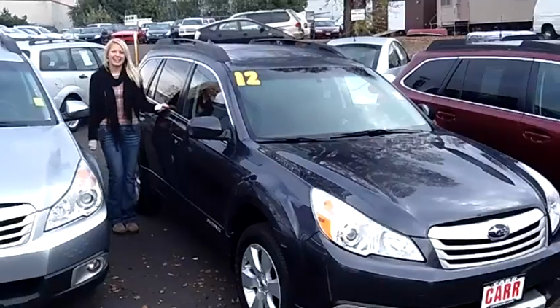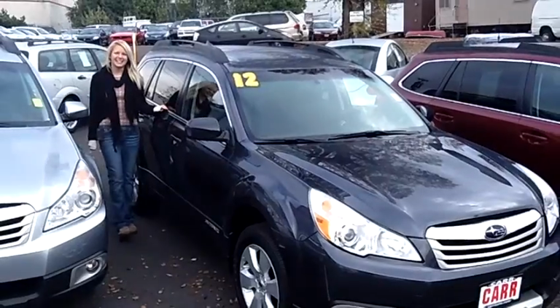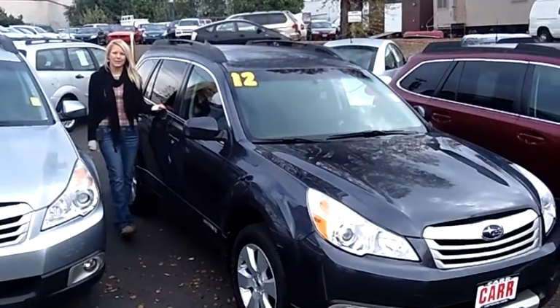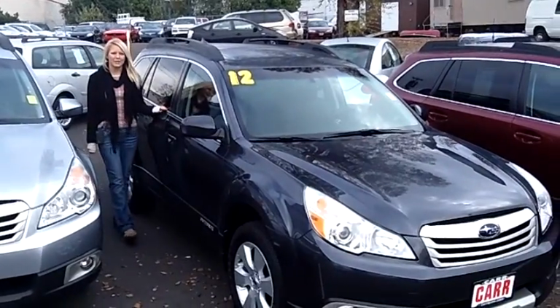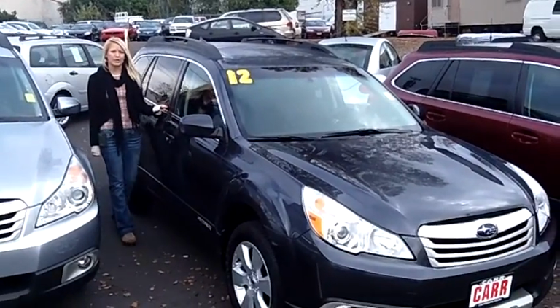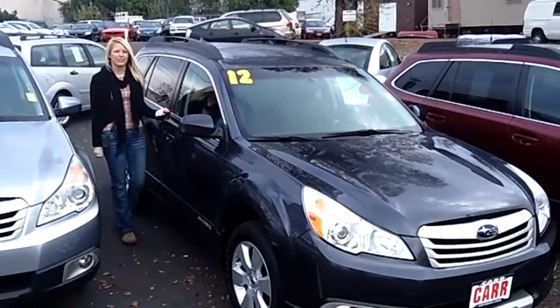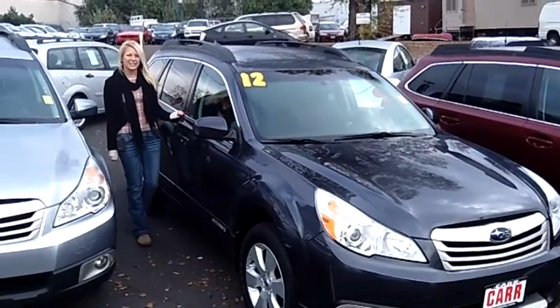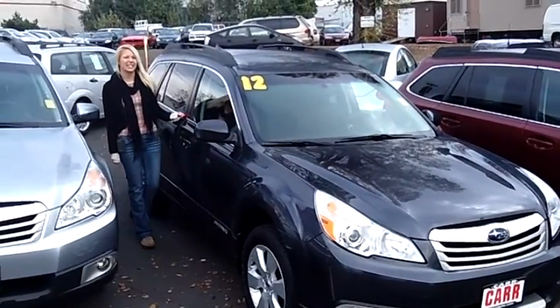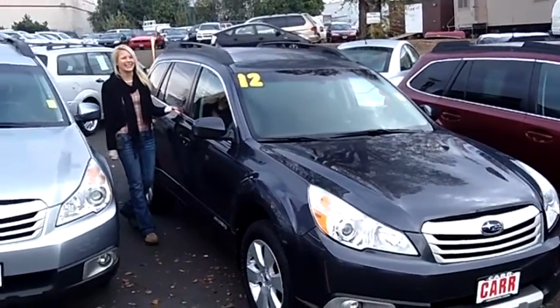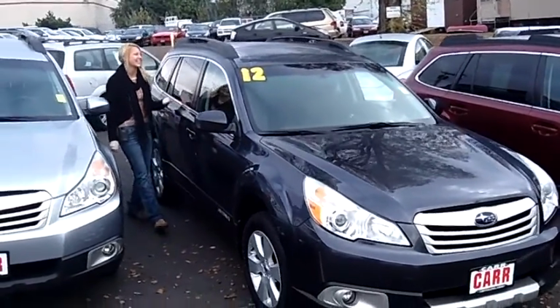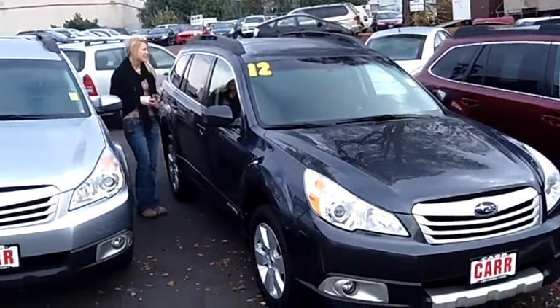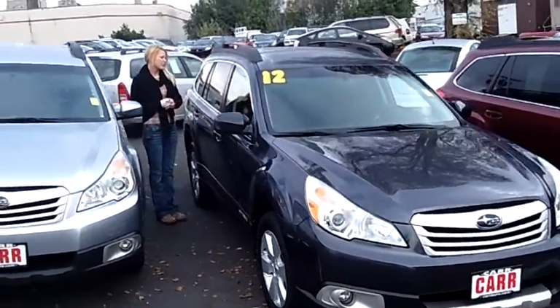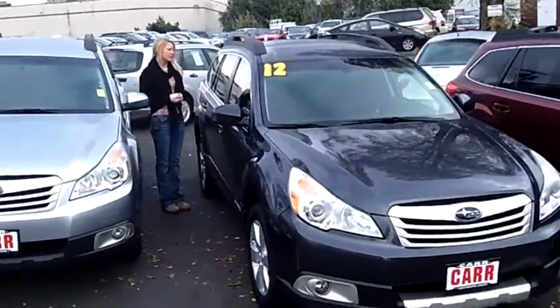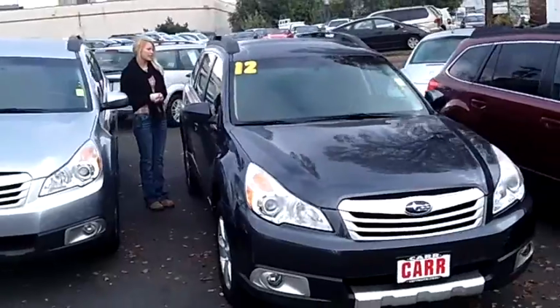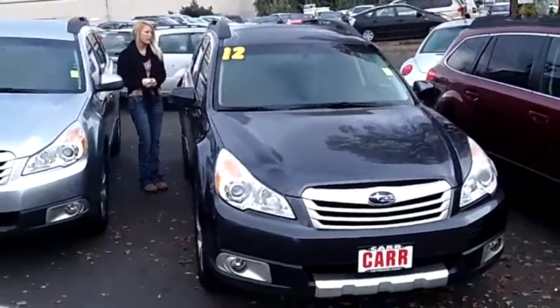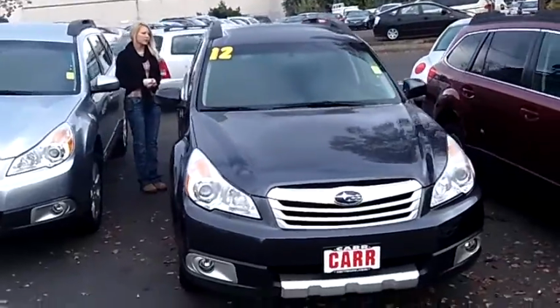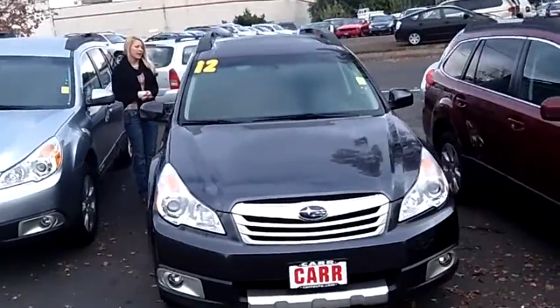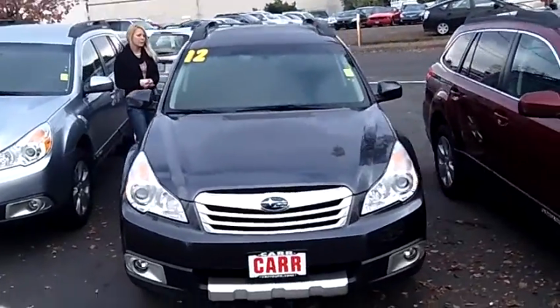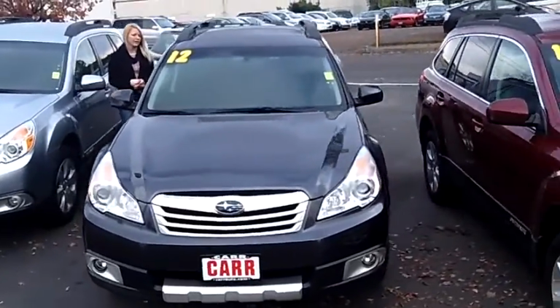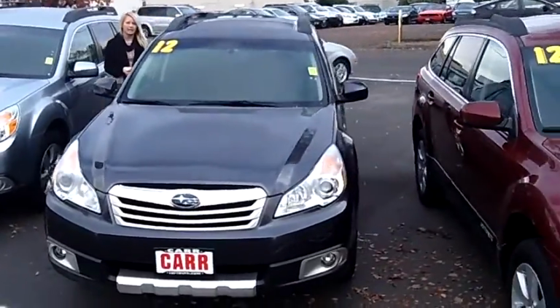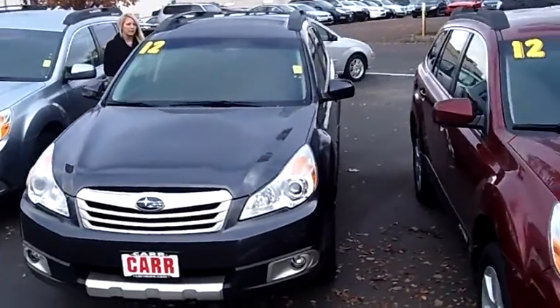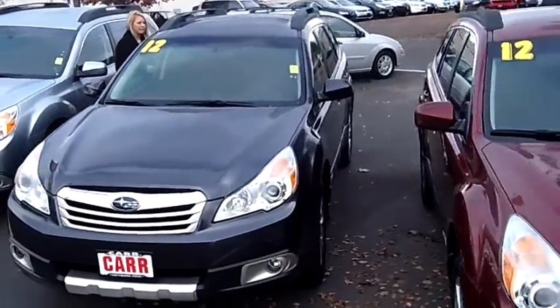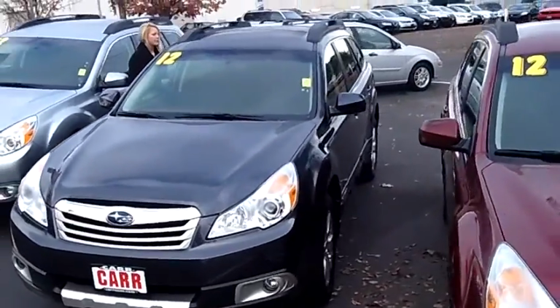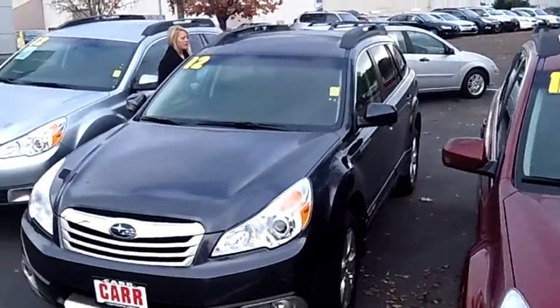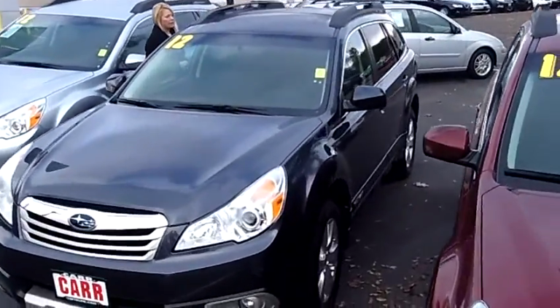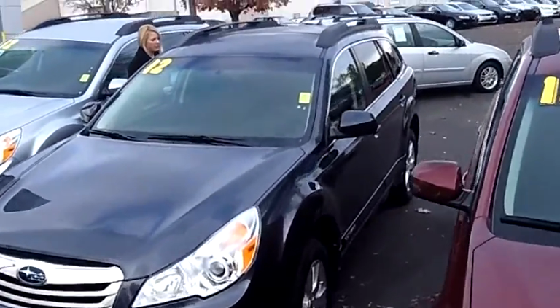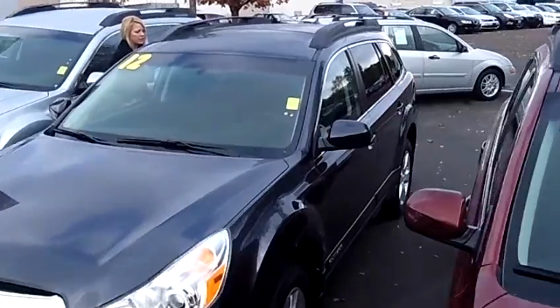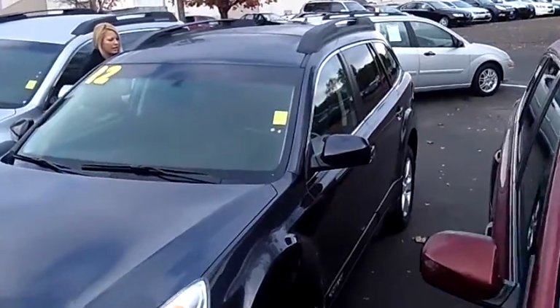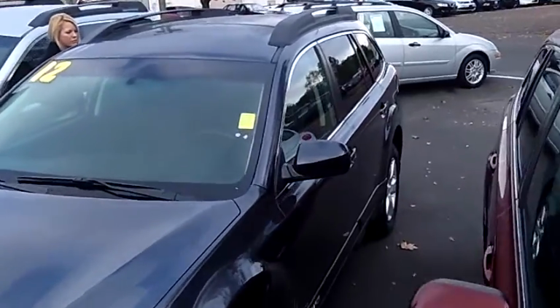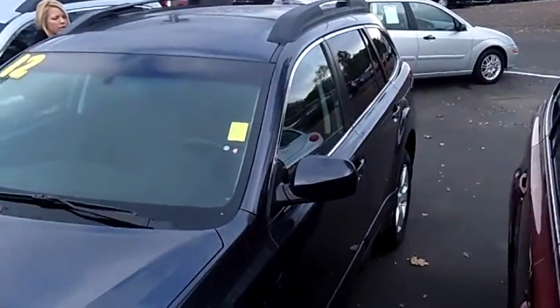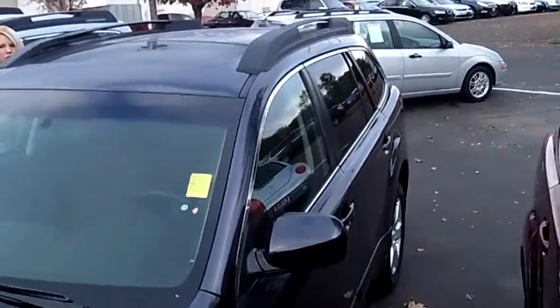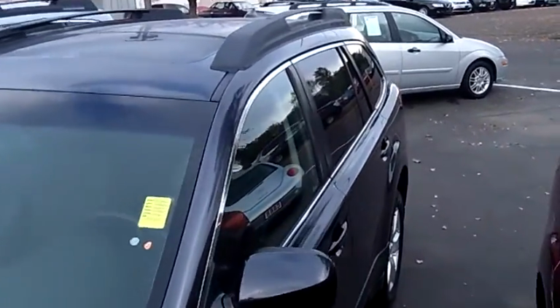Hi, this is Lacey. I'm here at CarSubaru in Beaverton. Thanks for clicking on that link. This is your virtual tour of the 2012 Subaru Outback 2.5i Limited Wagon. The stock number for this vehicle is RS1221.